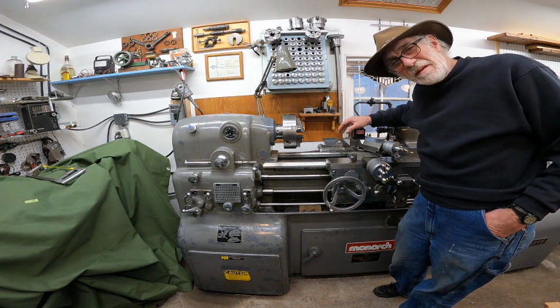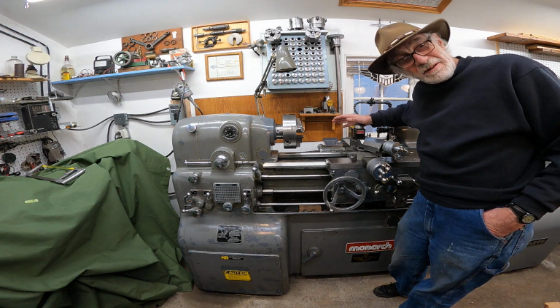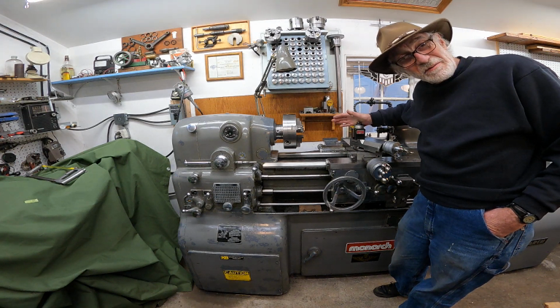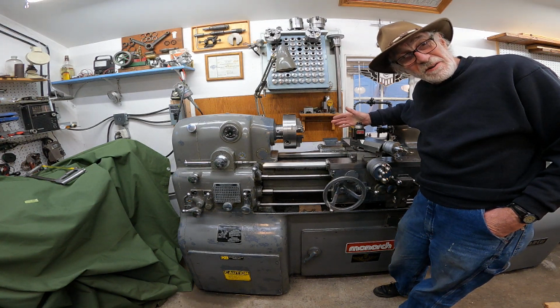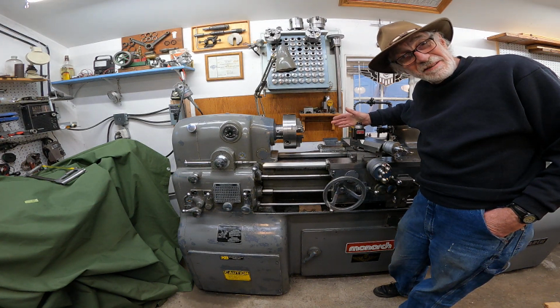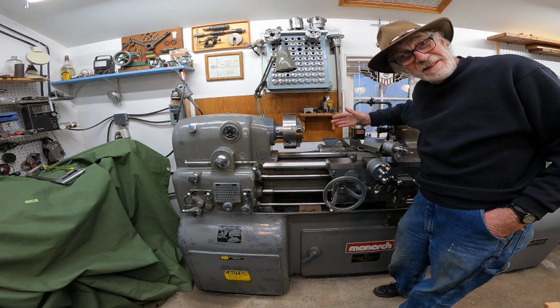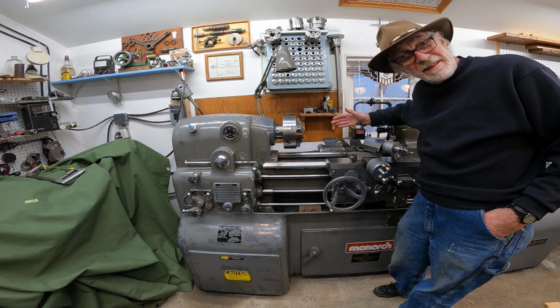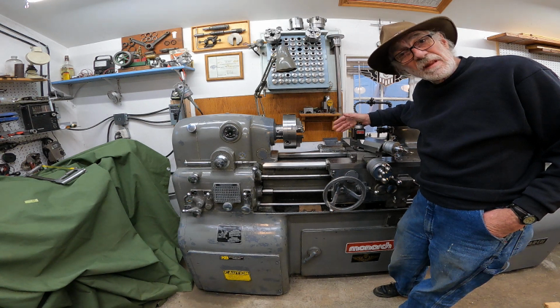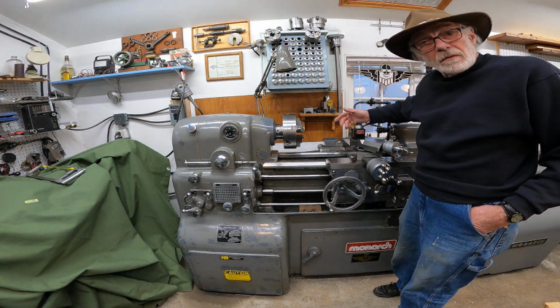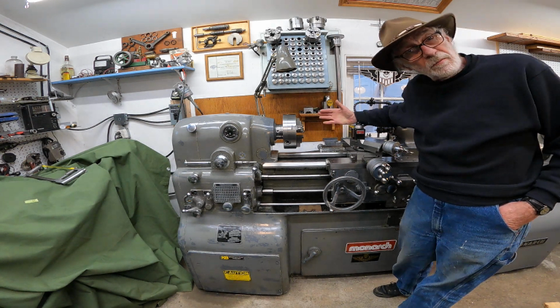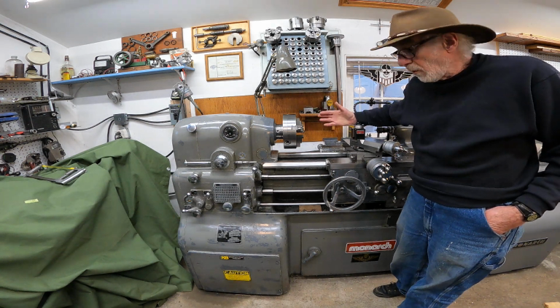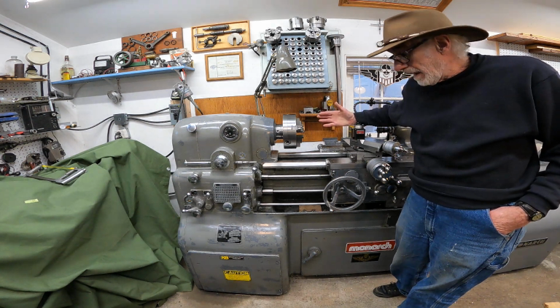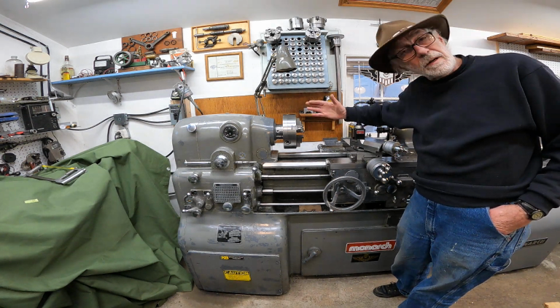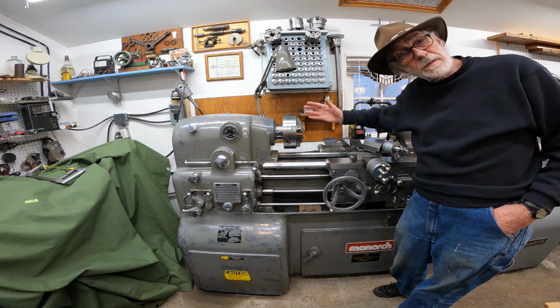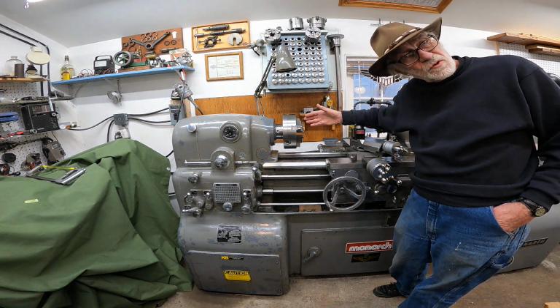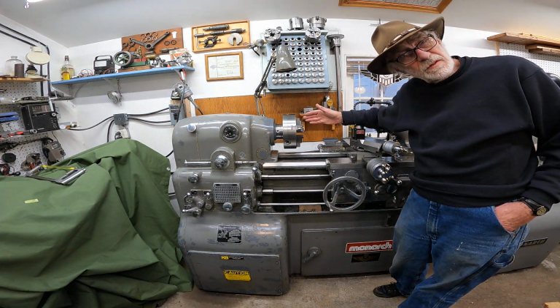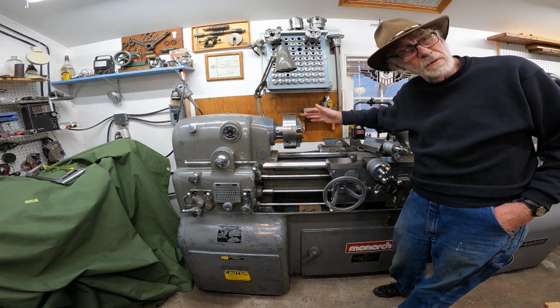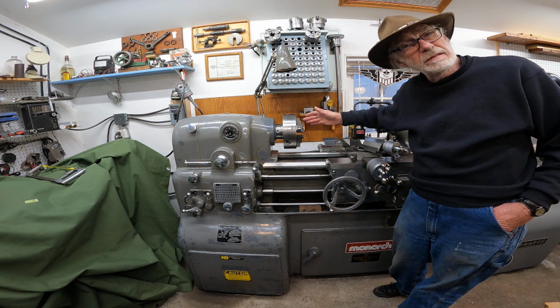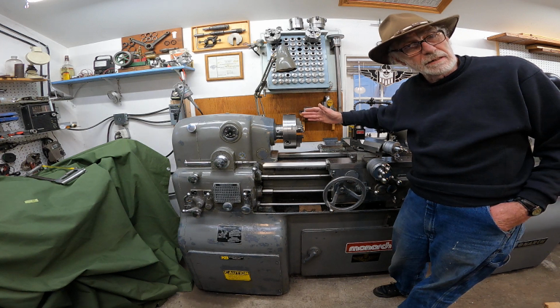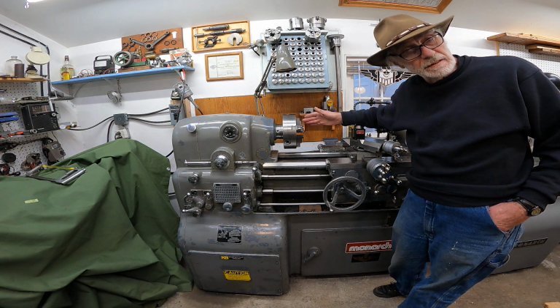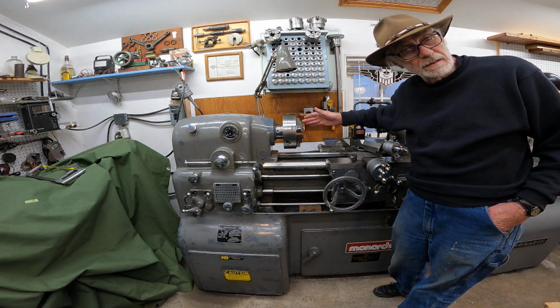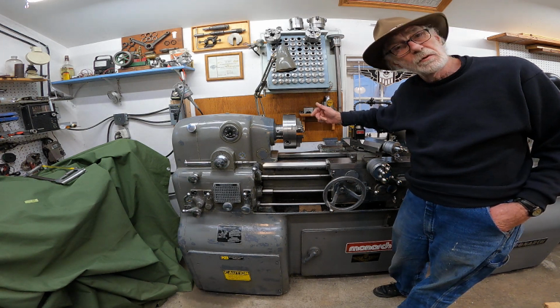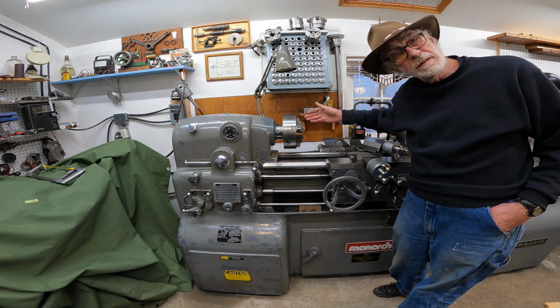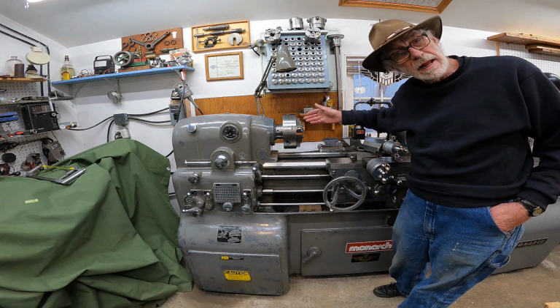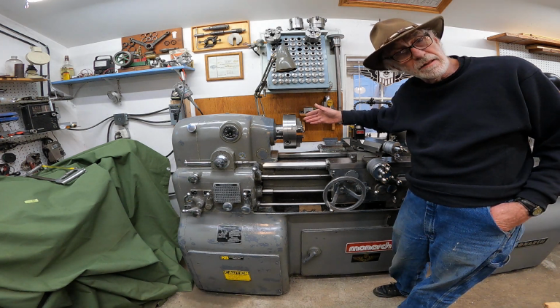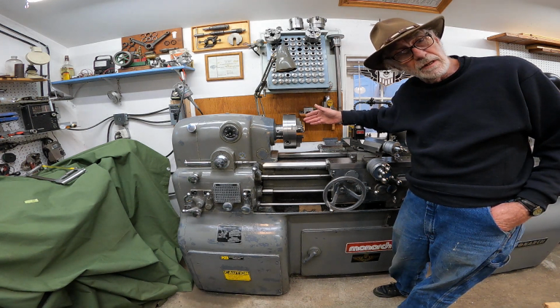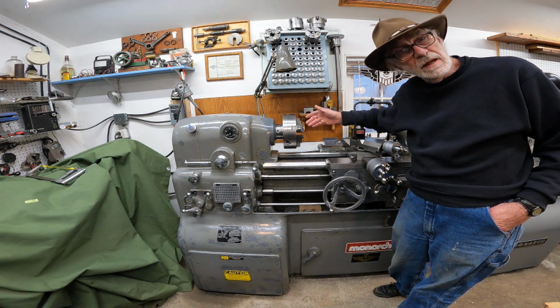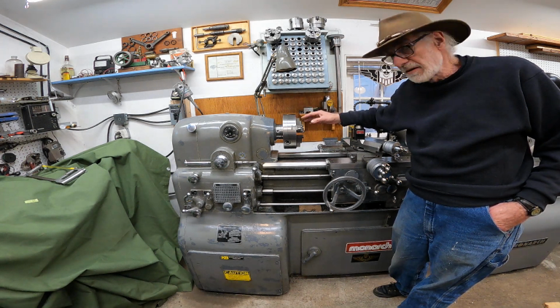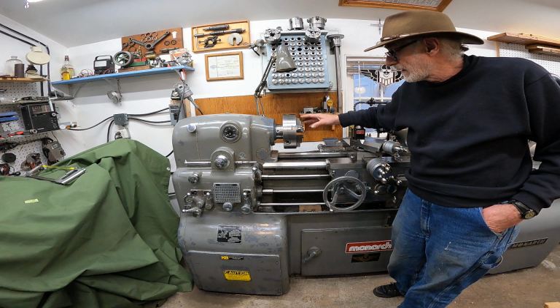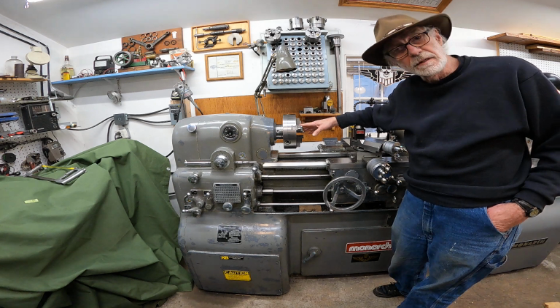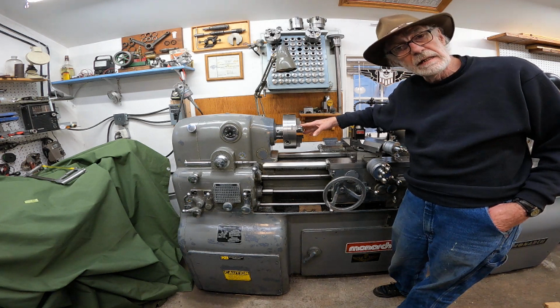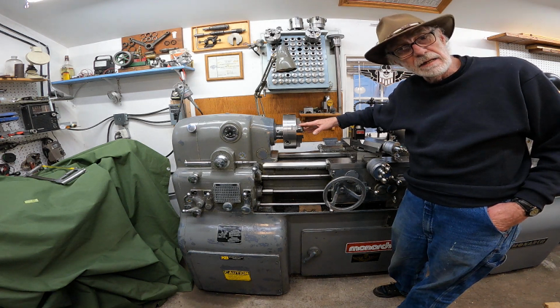Back here at the Monarch 10EE lathe. What I want to point out is machines from 1960 to 1983. This one here is a 1983.